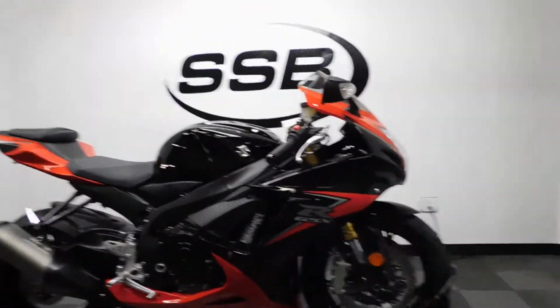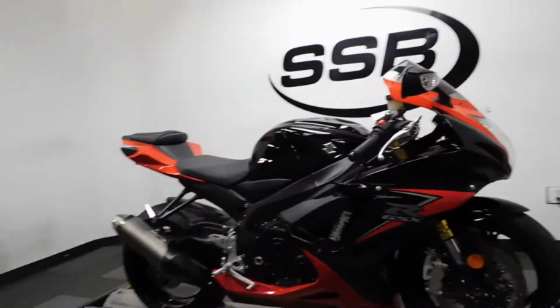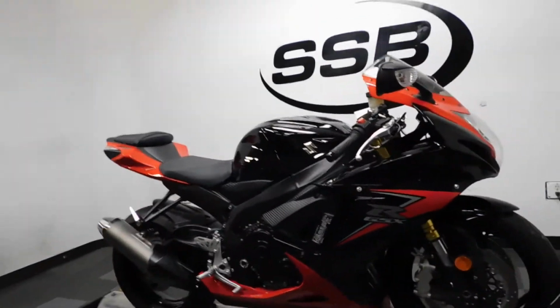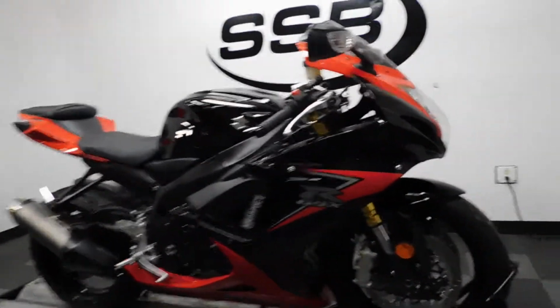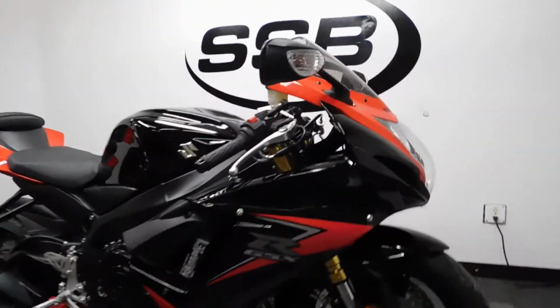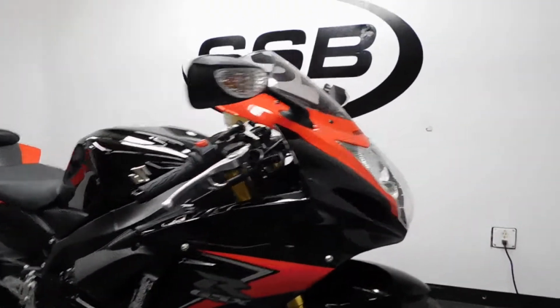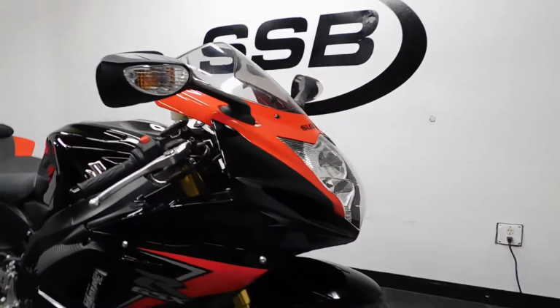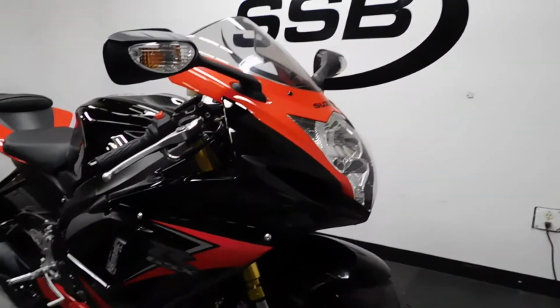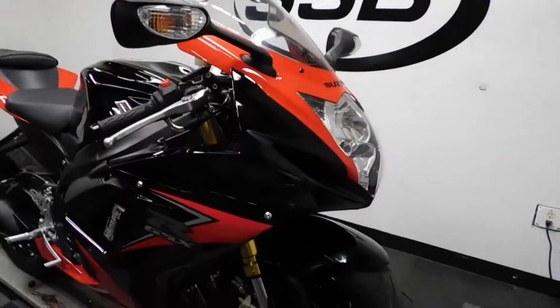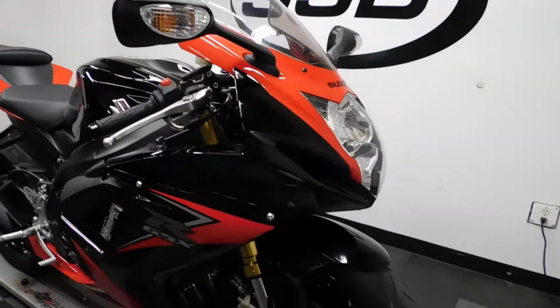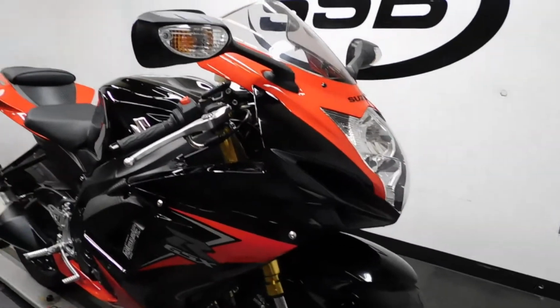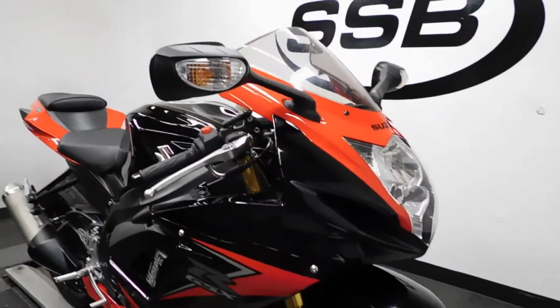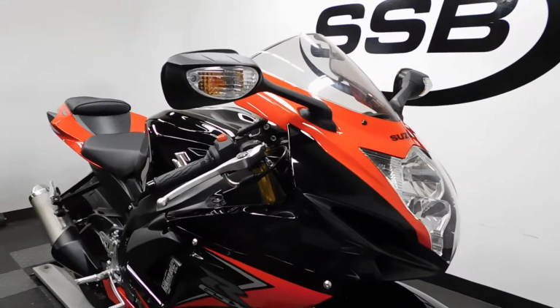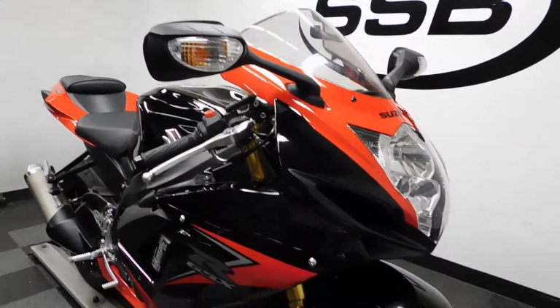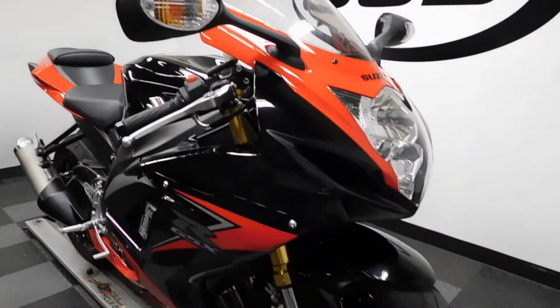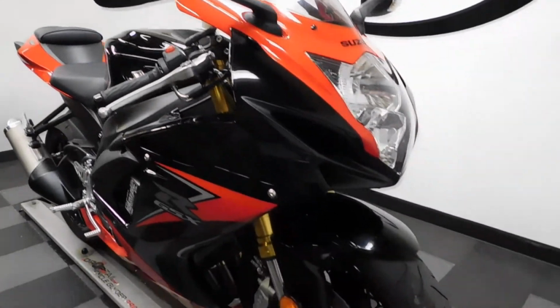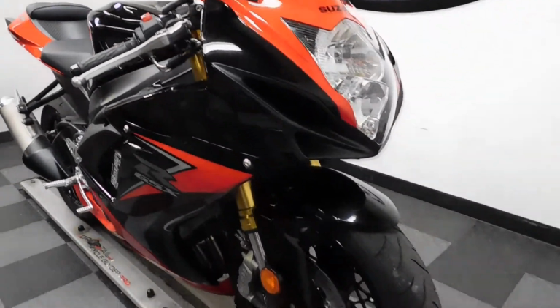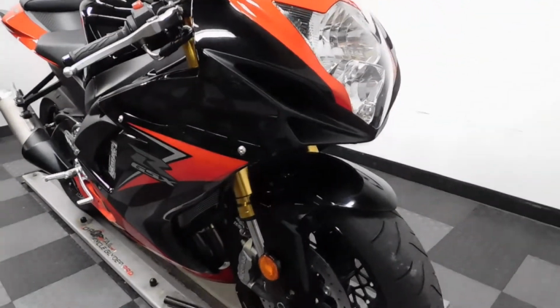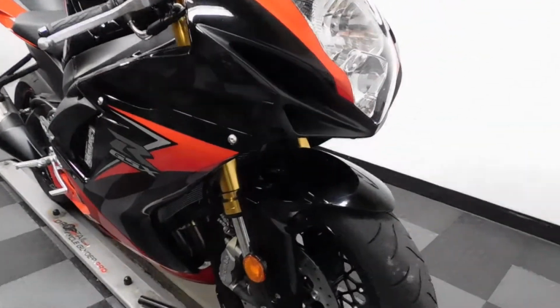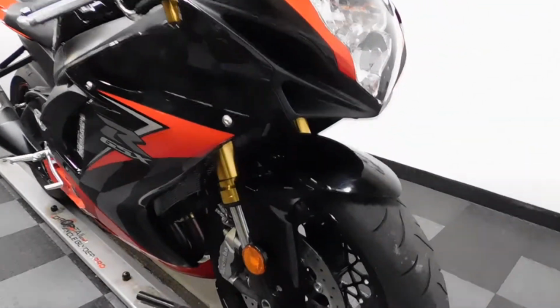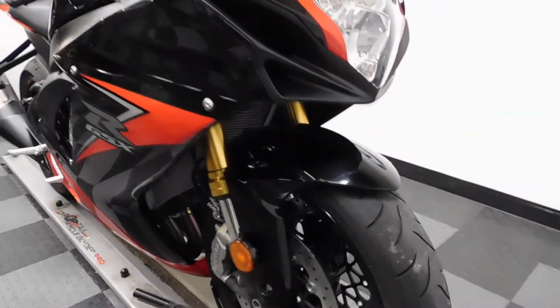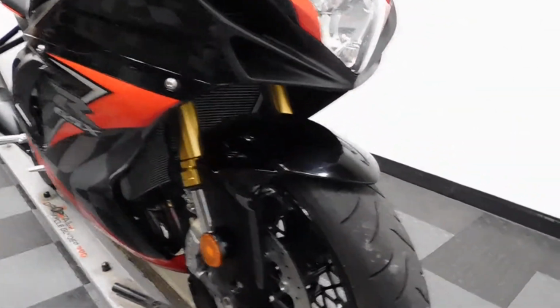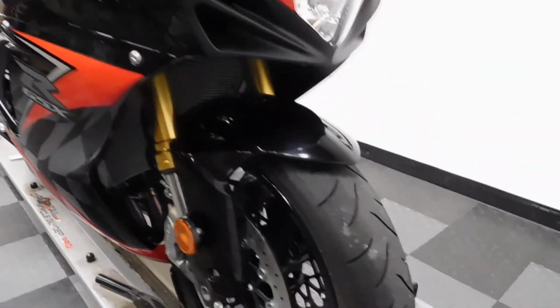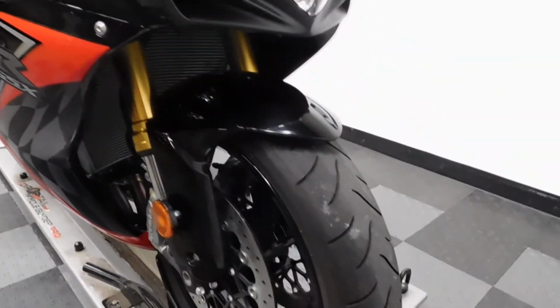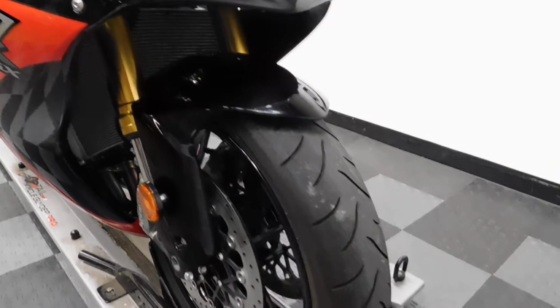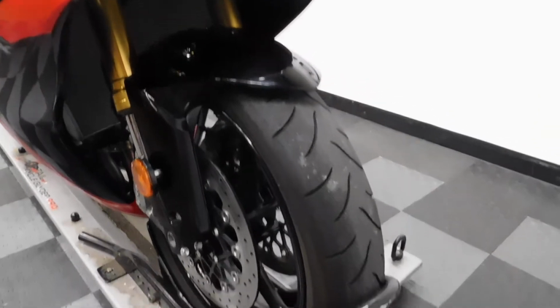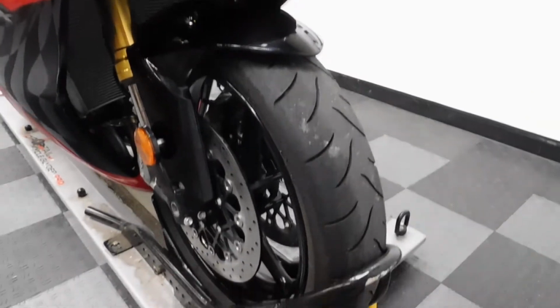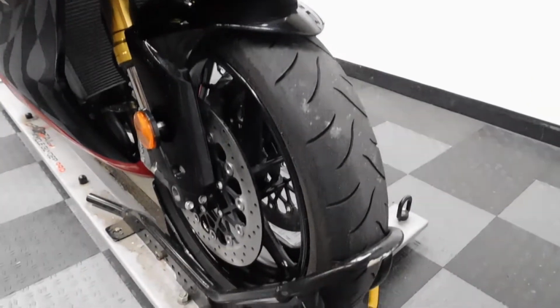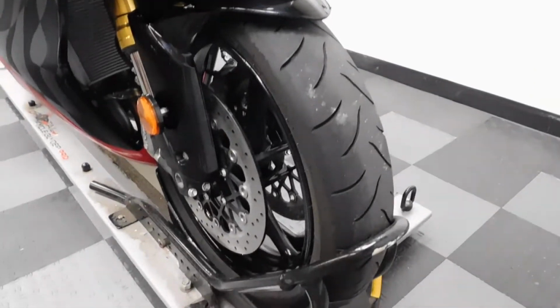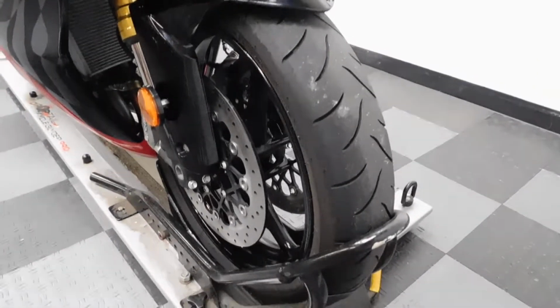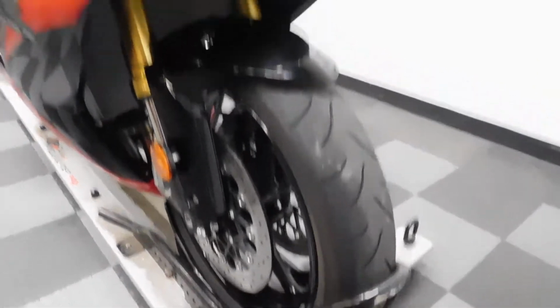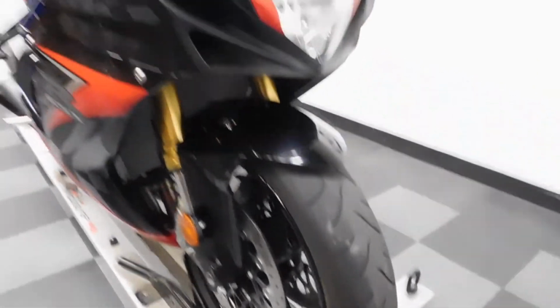This bike, being a 750, comes very highly prized. And with it being as extremely clean as it is, the tires are still in great shape with the low miles.